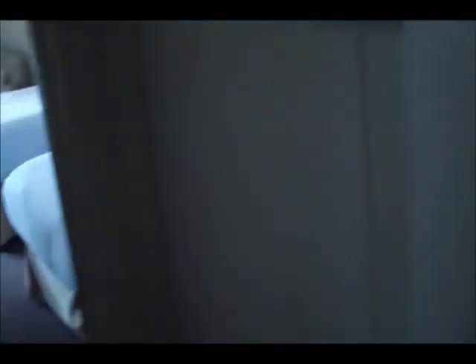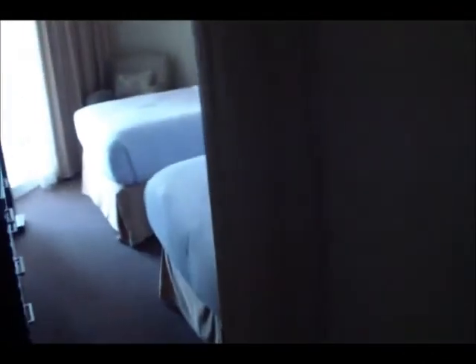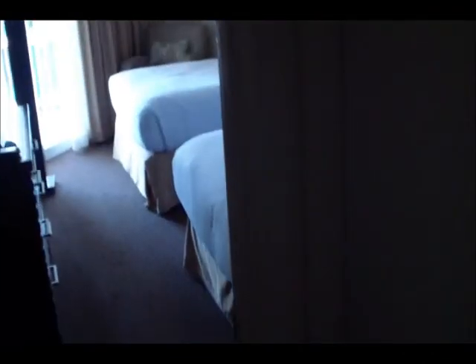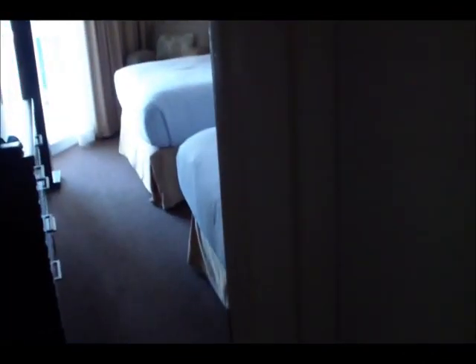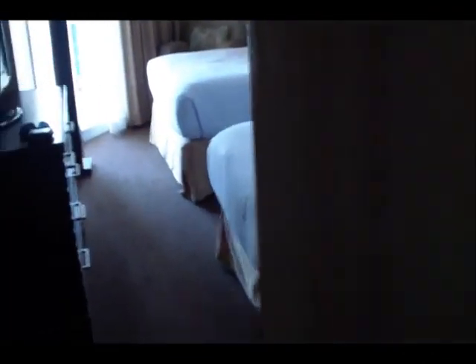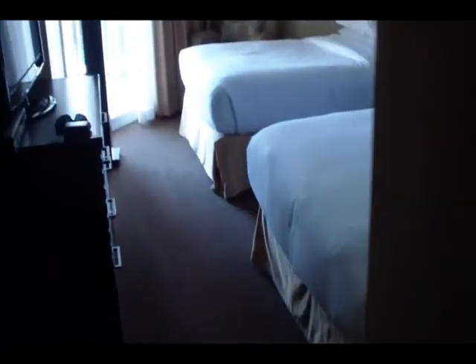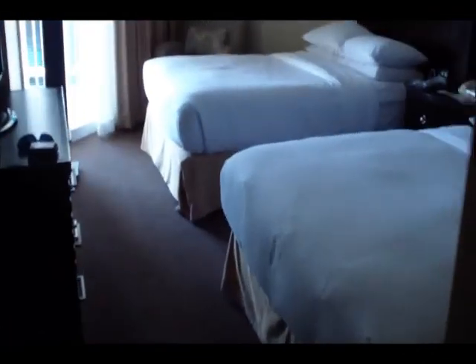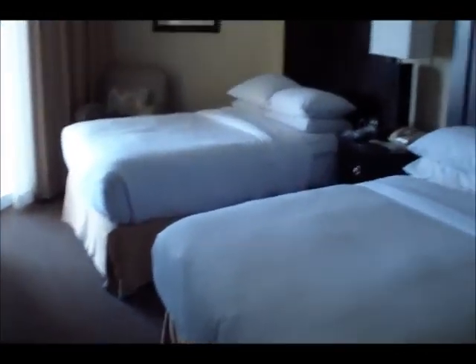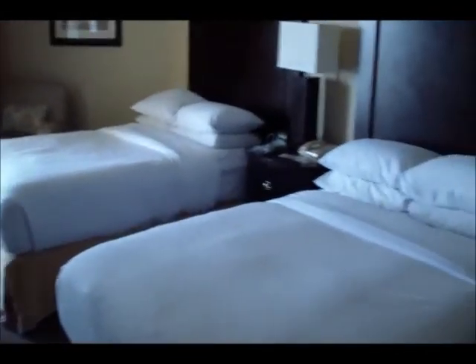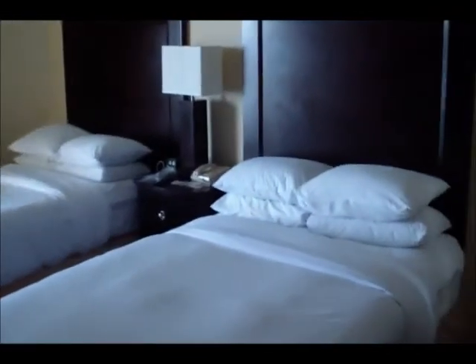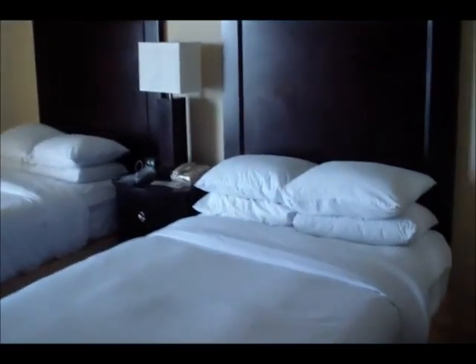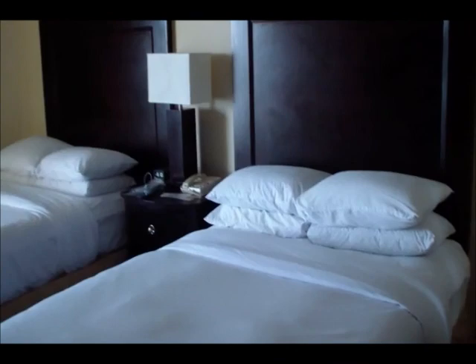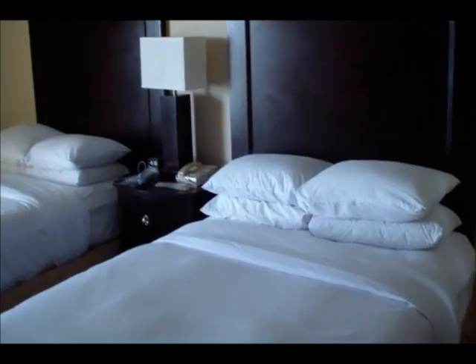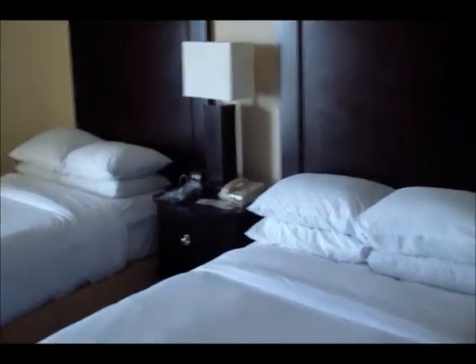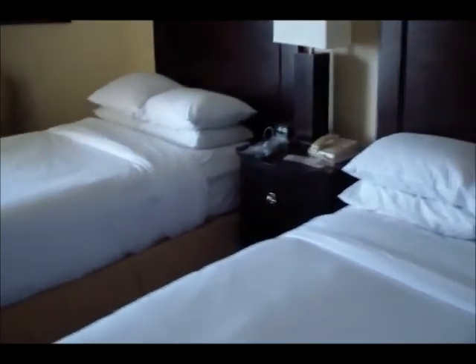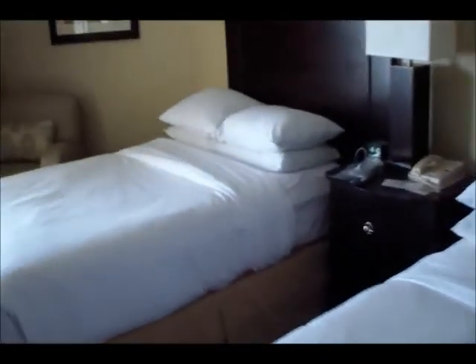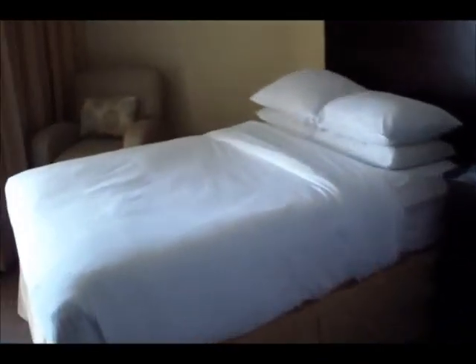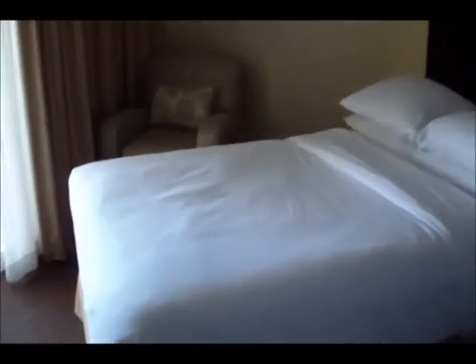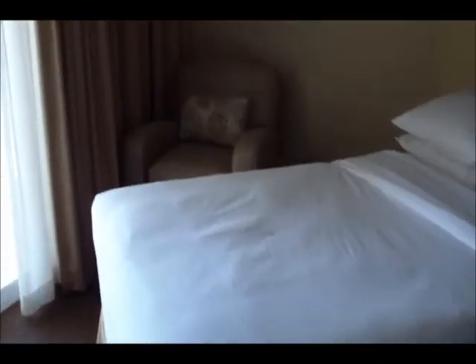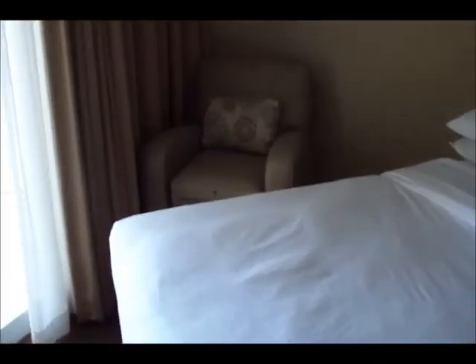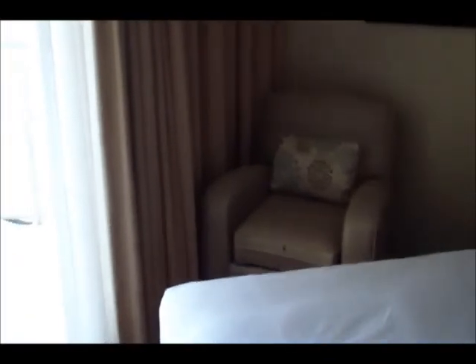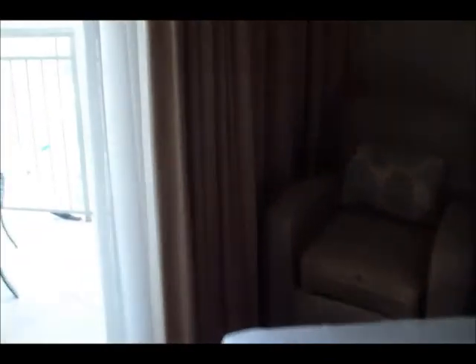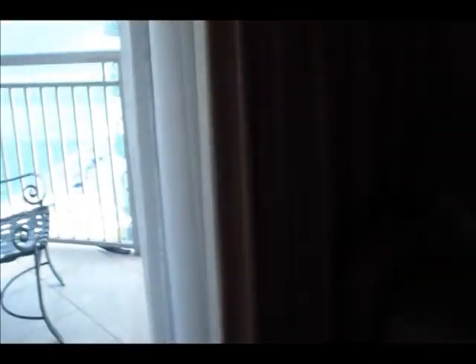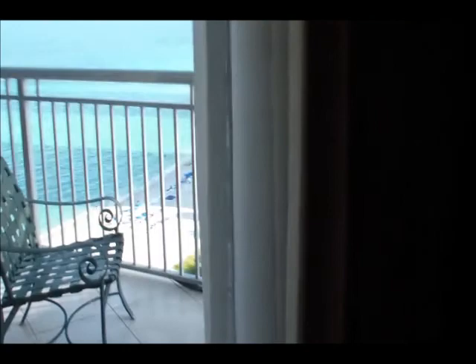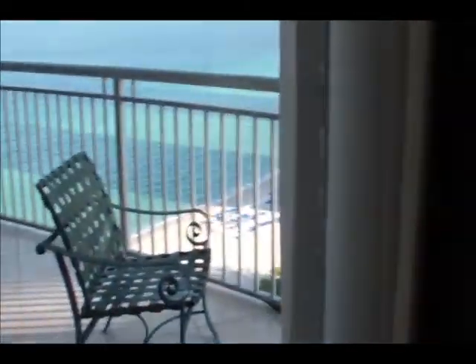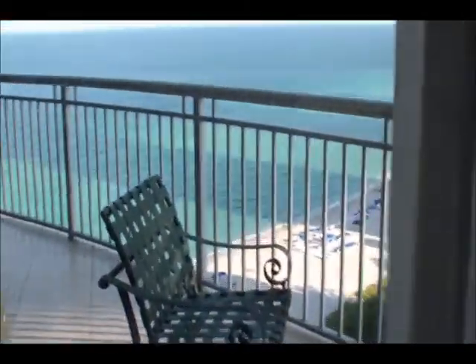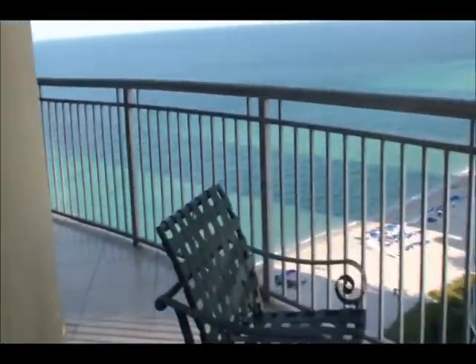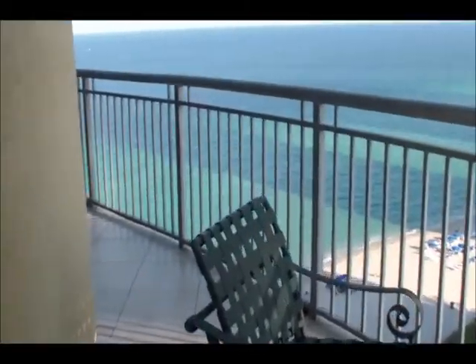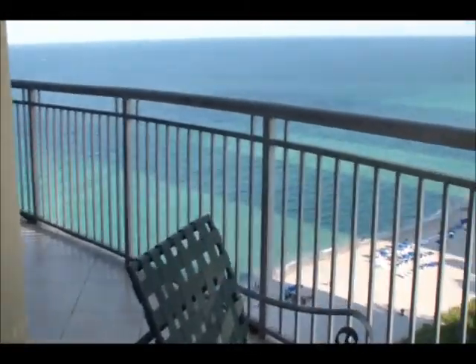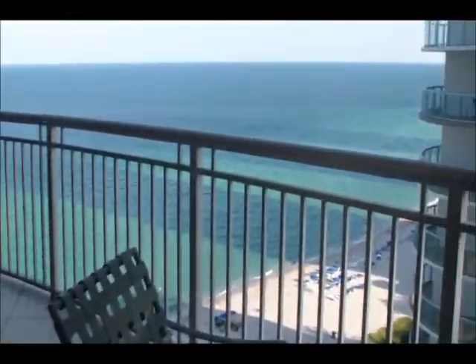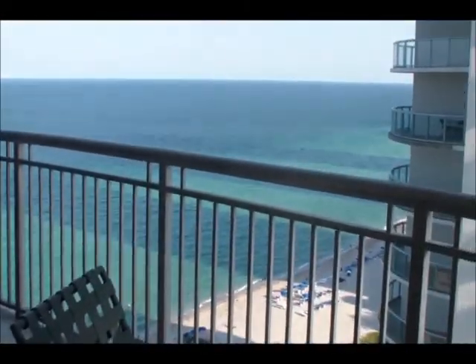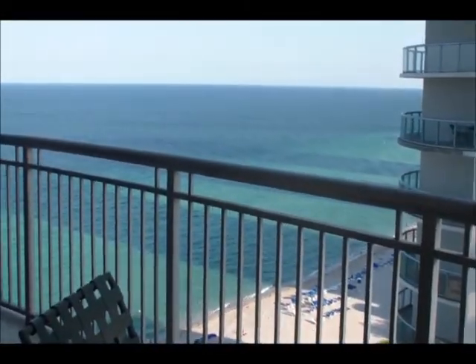This is the bedroom that we used this time. It has two queen-size beds, a really full walk-in closet which is awesome, a TV, and a chair. Let's go out on the balcony.